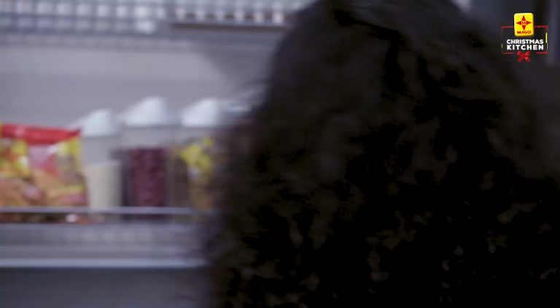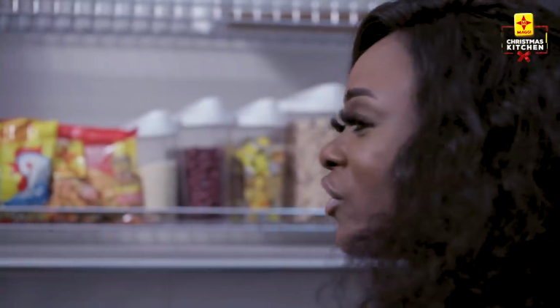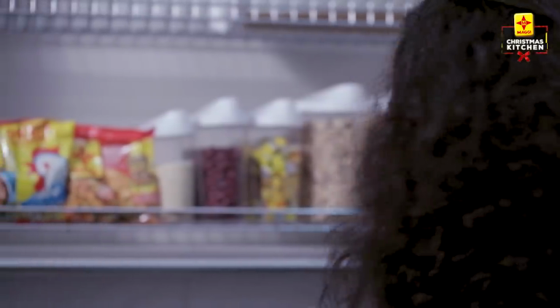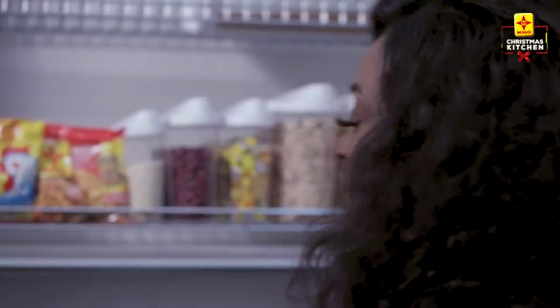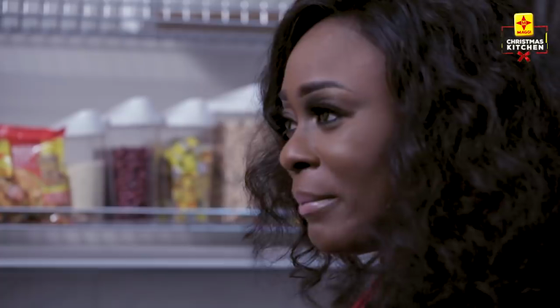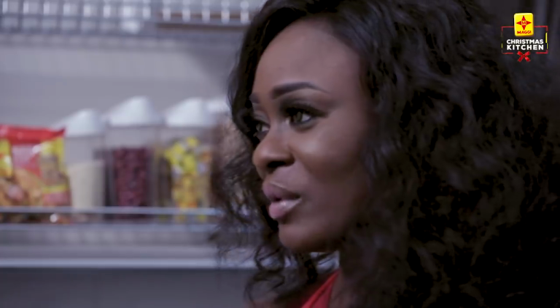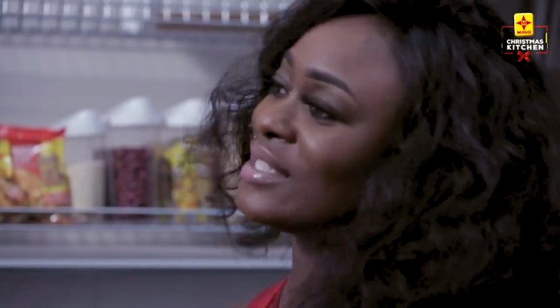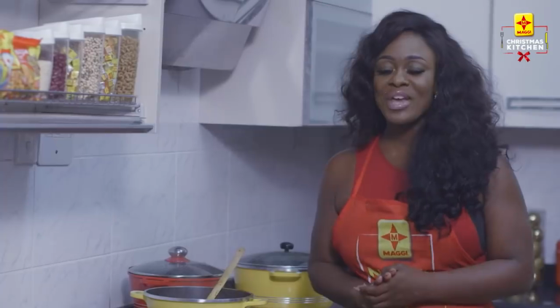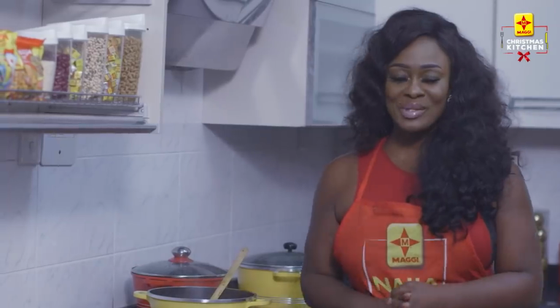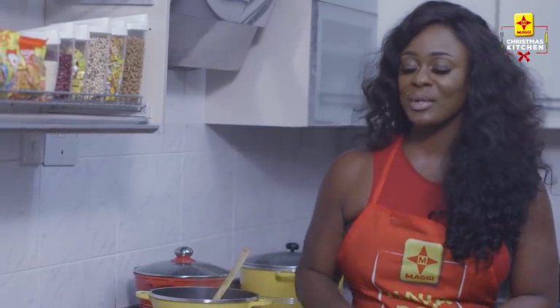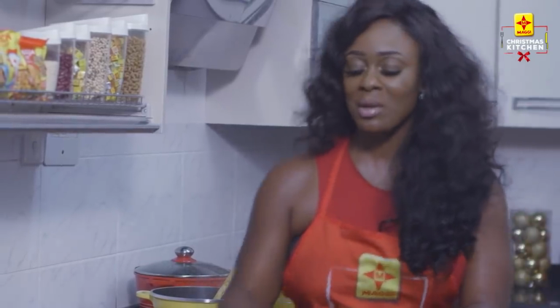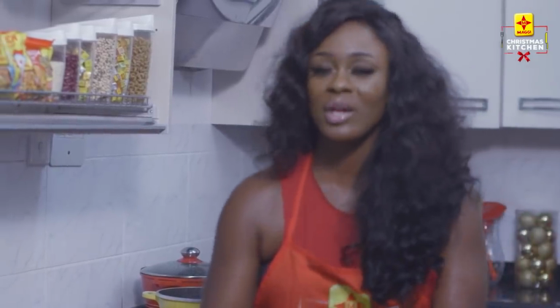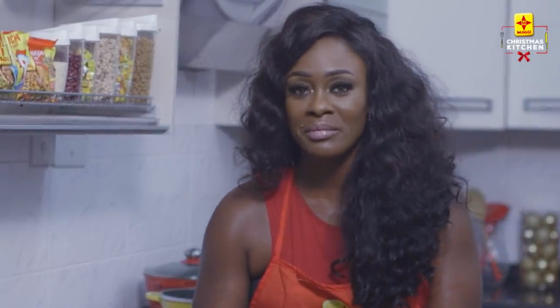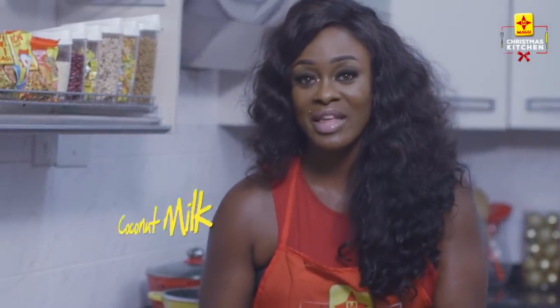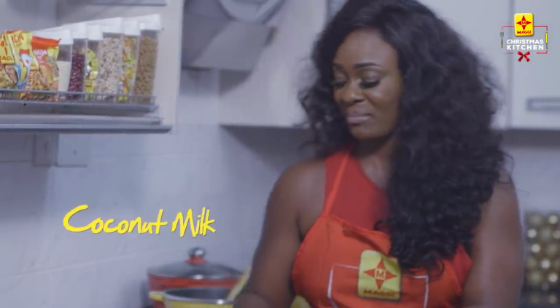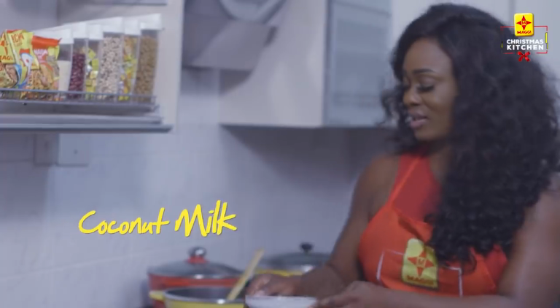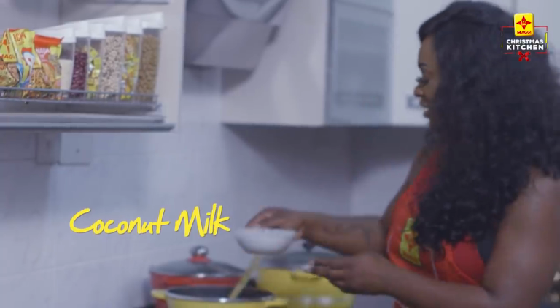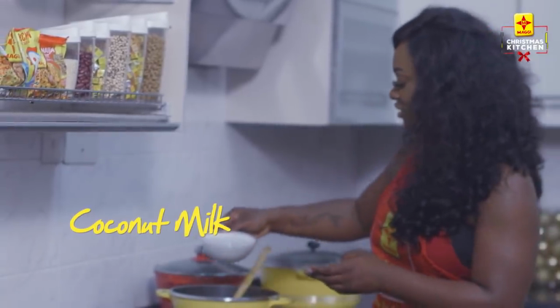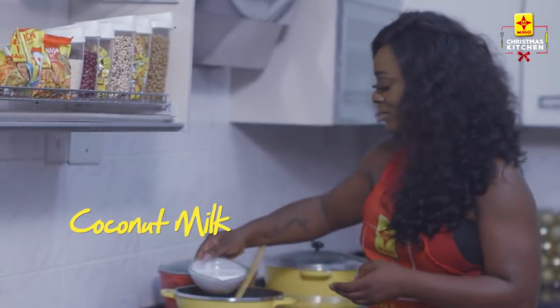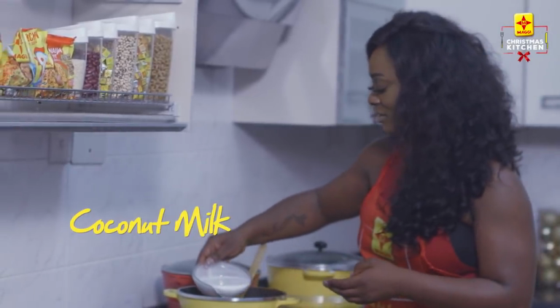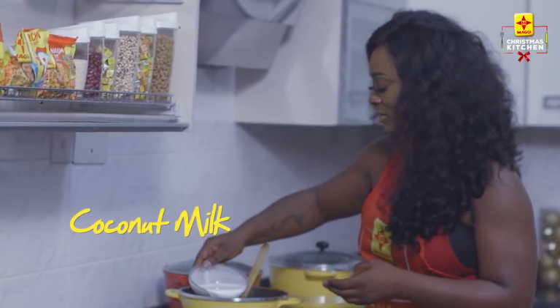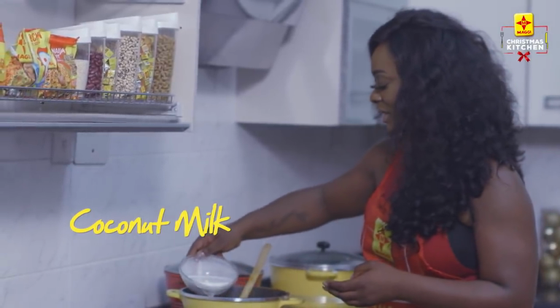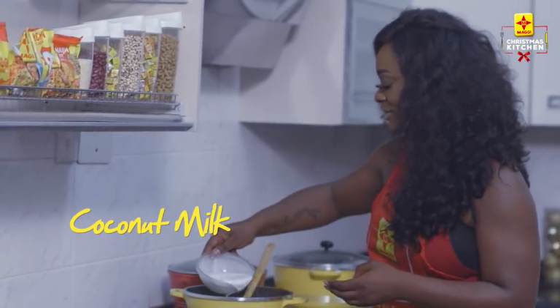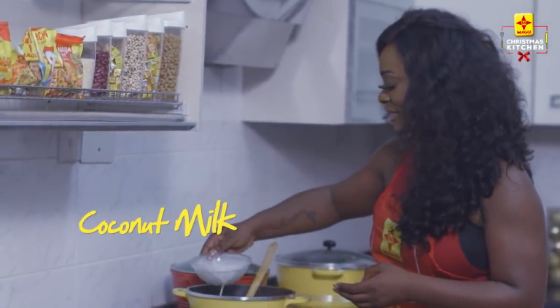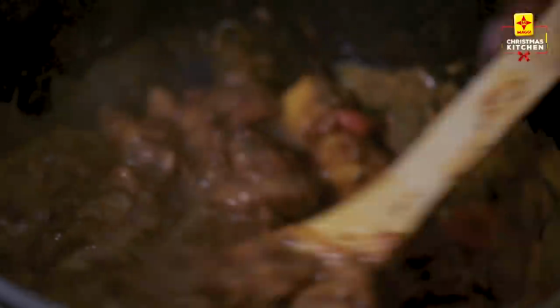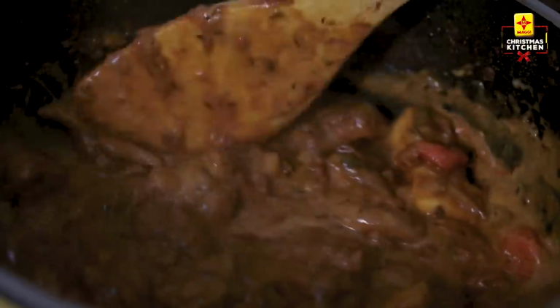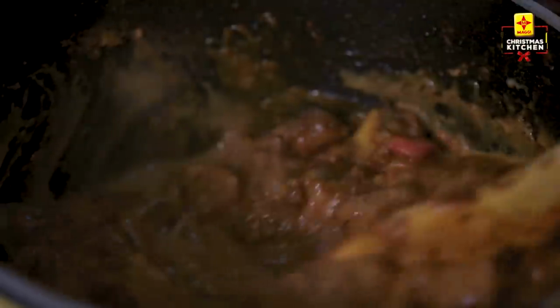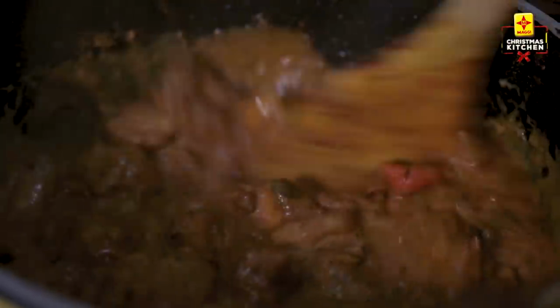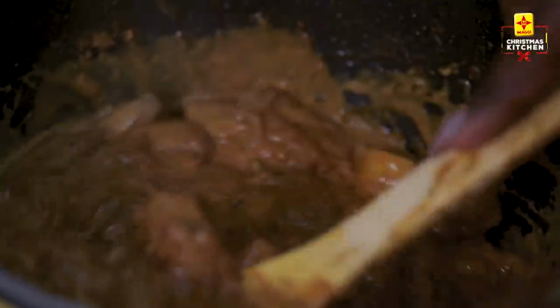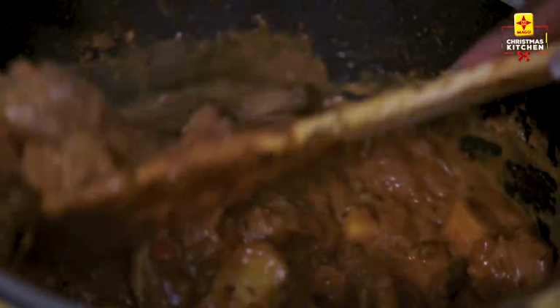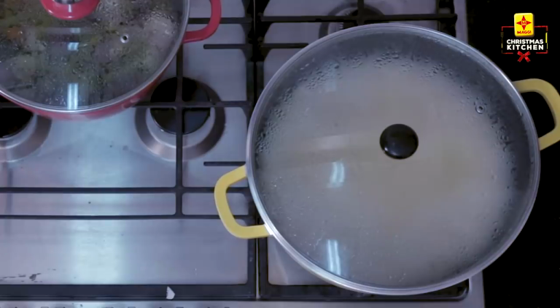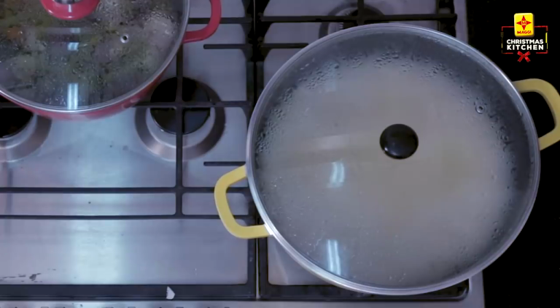Let that cook for a bit and we'll come back with the plantain. We are almost done — I'm going to go in with my coconut milk and then add in my plantain. Oh wow, it's nice! I can't wait to have this with white rice. I think my rice is almost done.